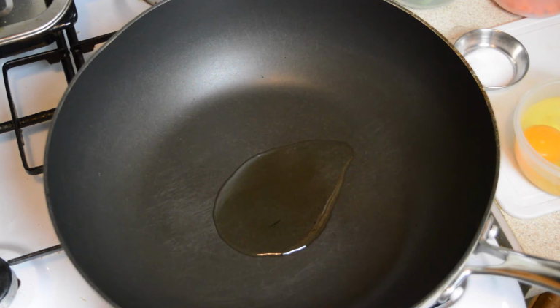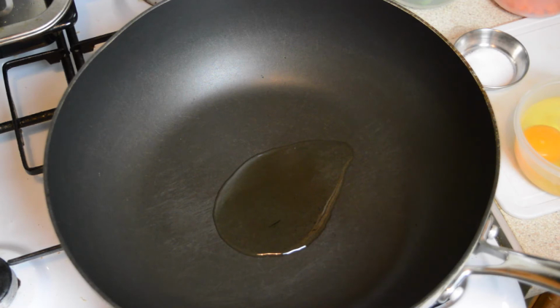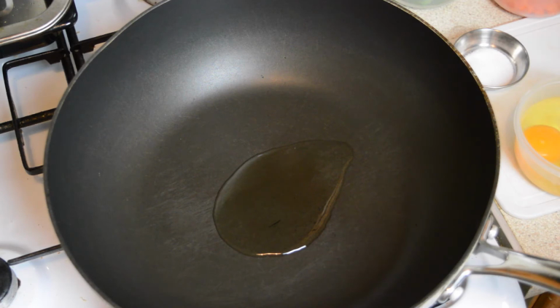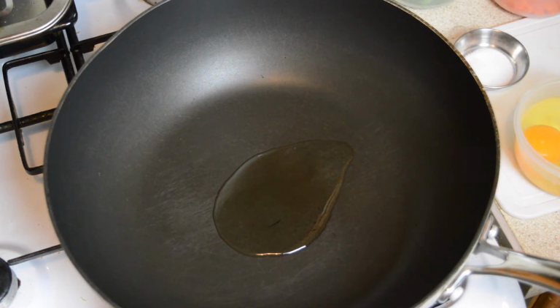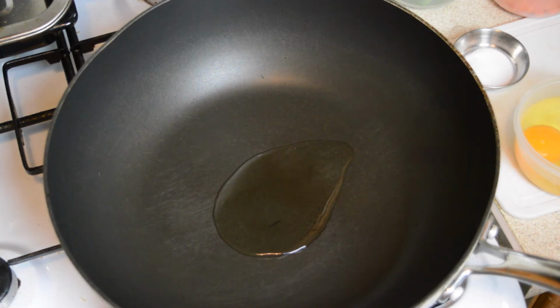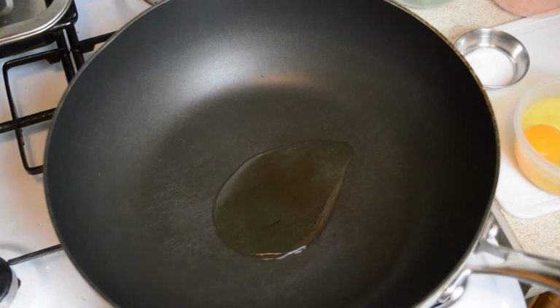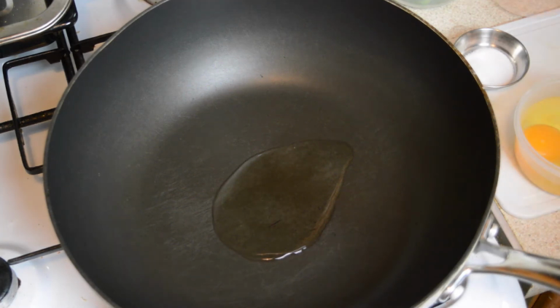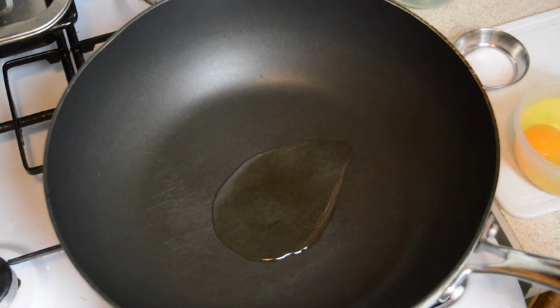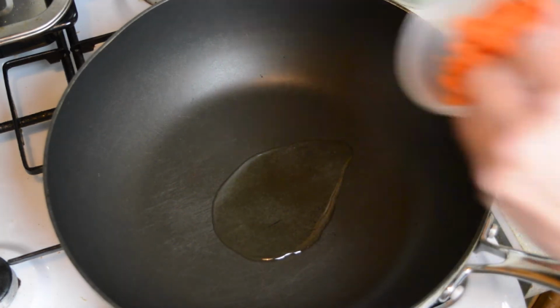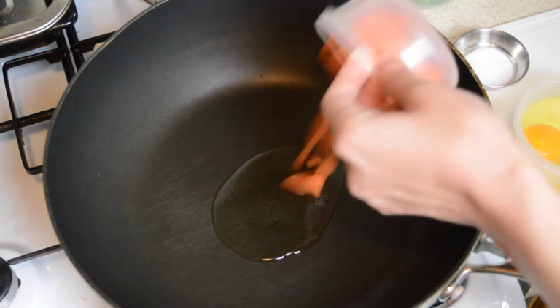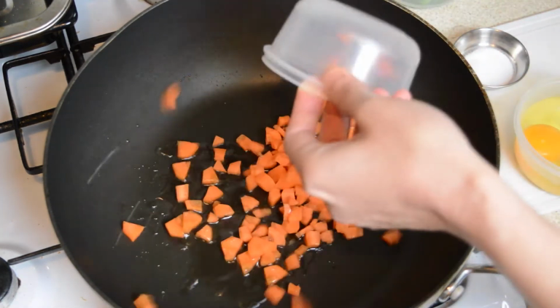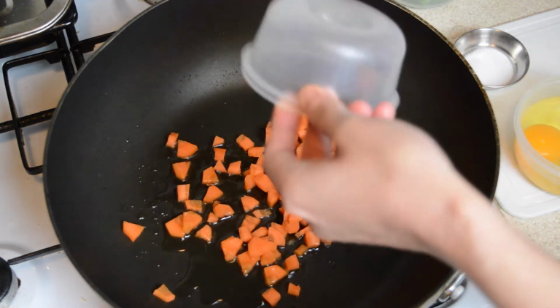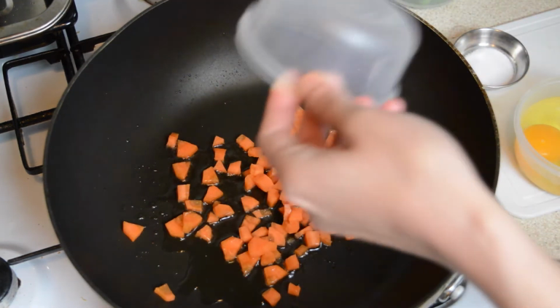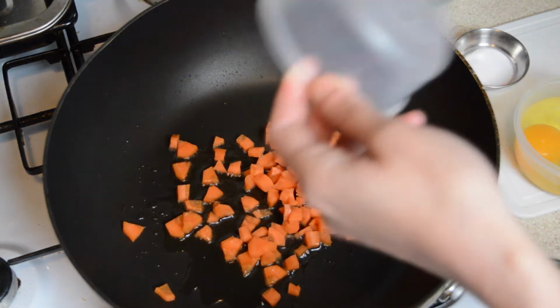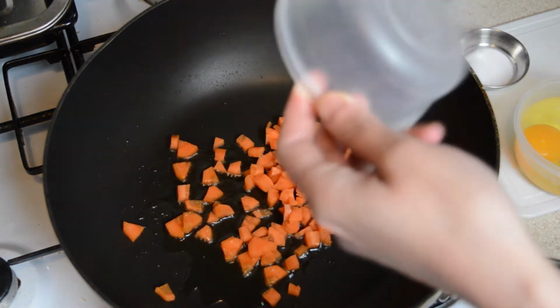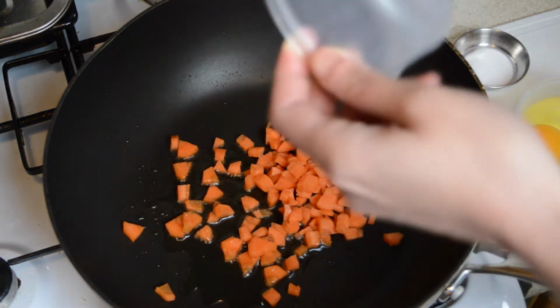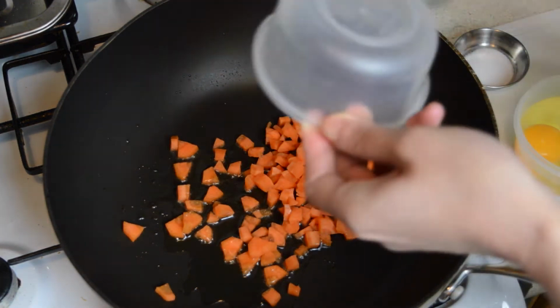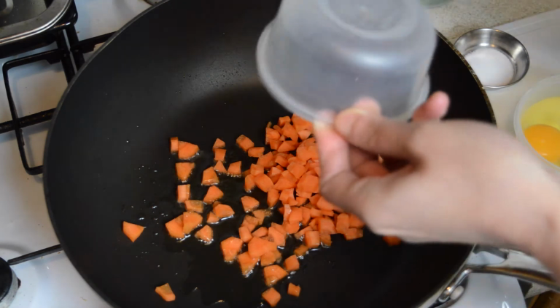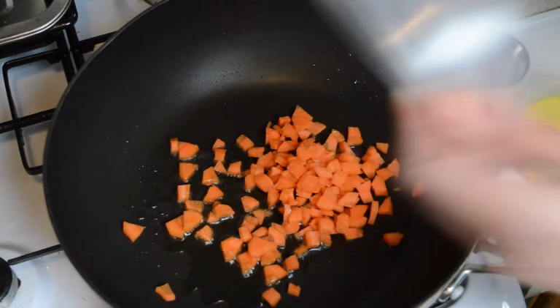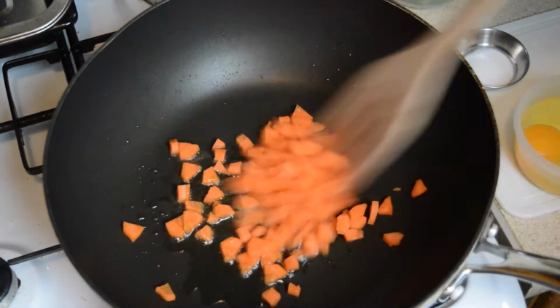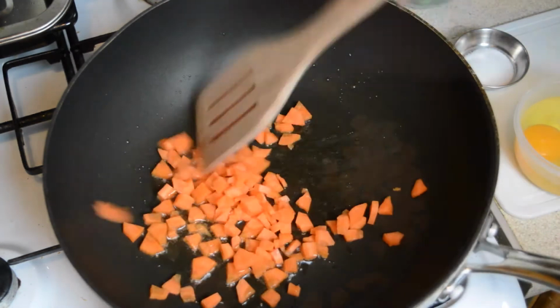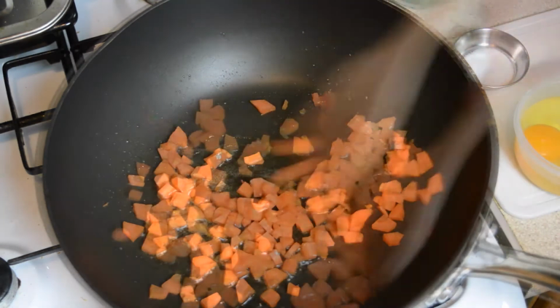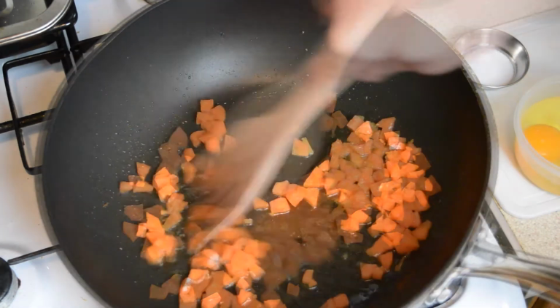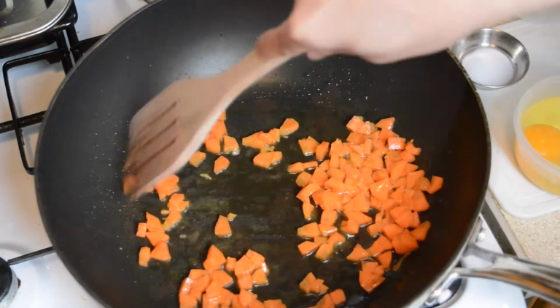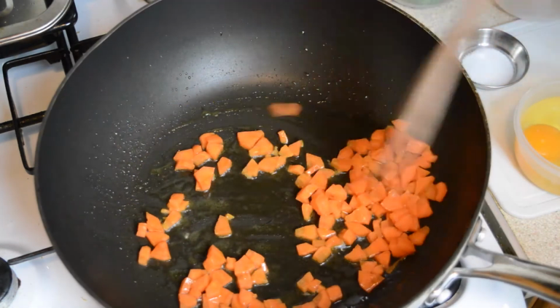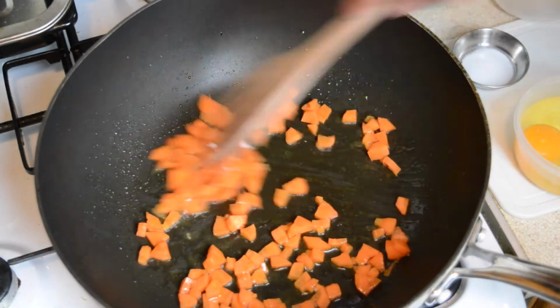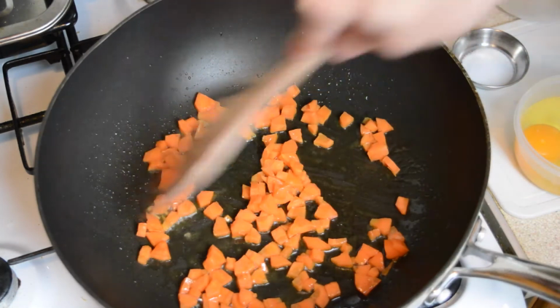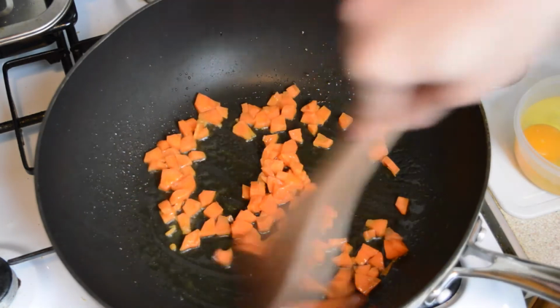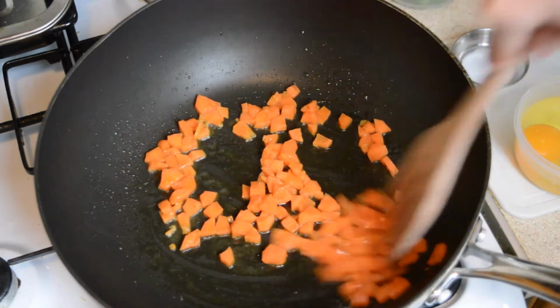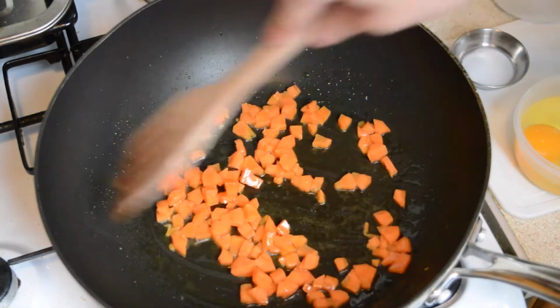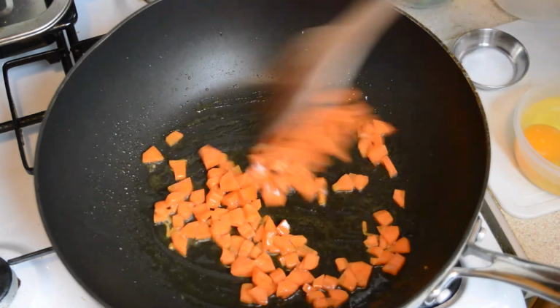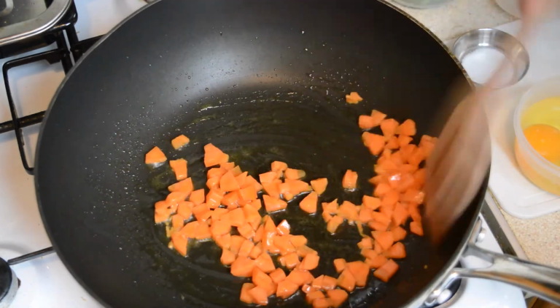So first heat two tablespoons of cooking oil in a wok on a high heat. Once the wok is hot add half a cup of chopped carrots and stir fry them for about 30 seconds just to soften them up.